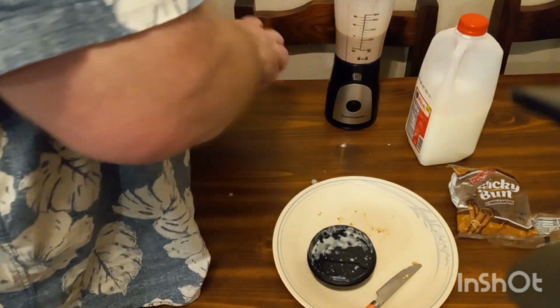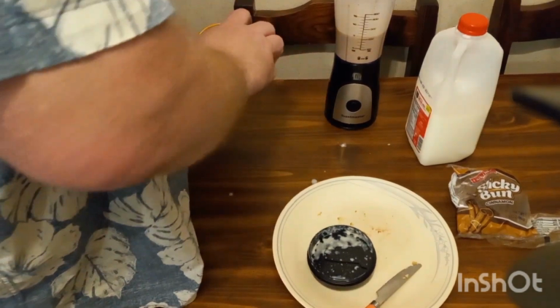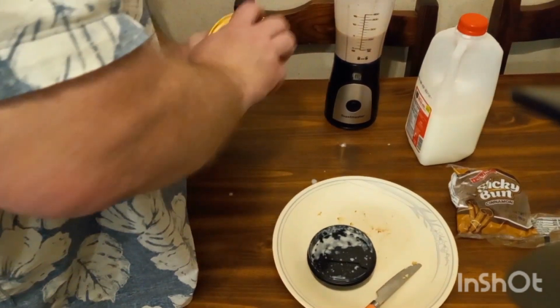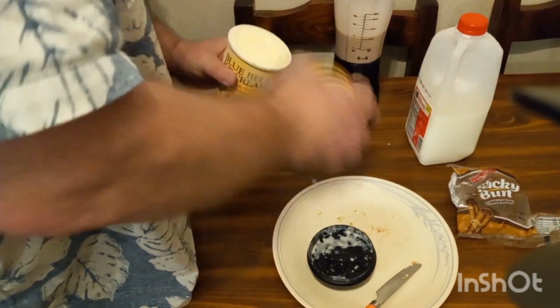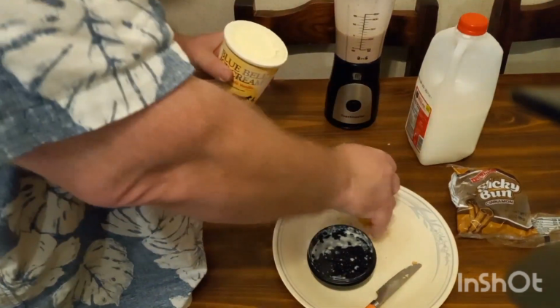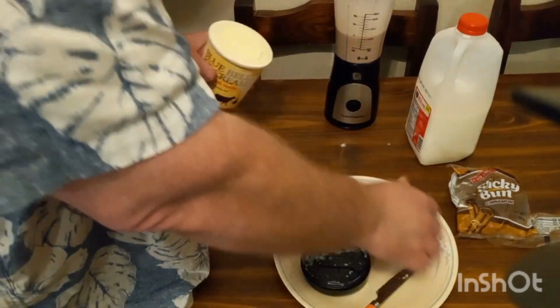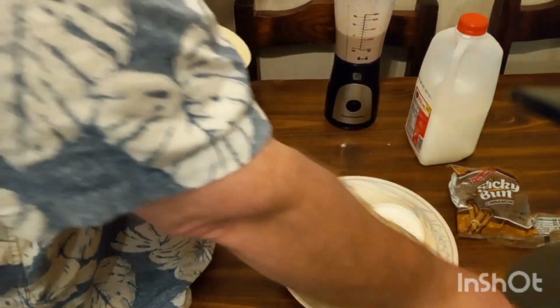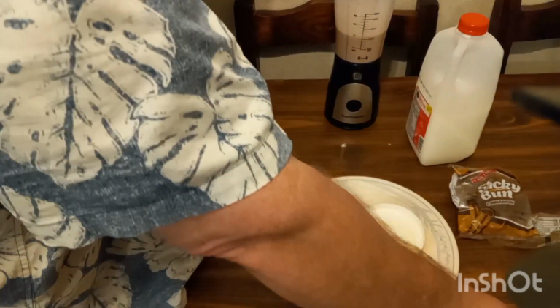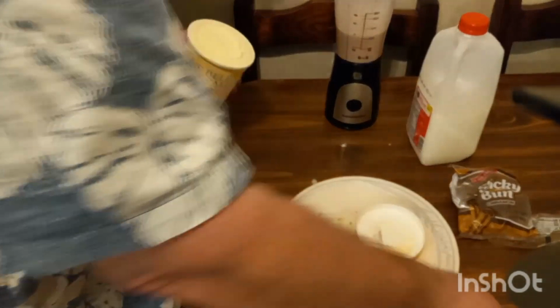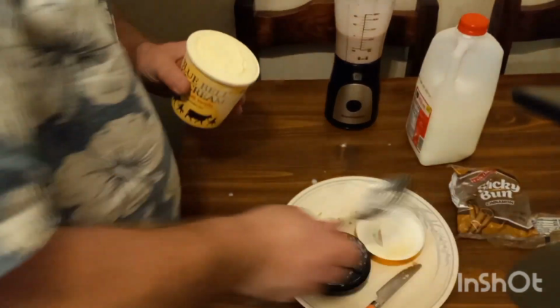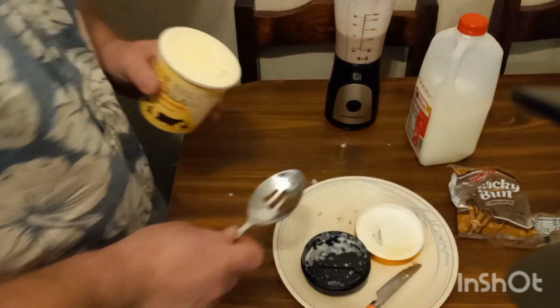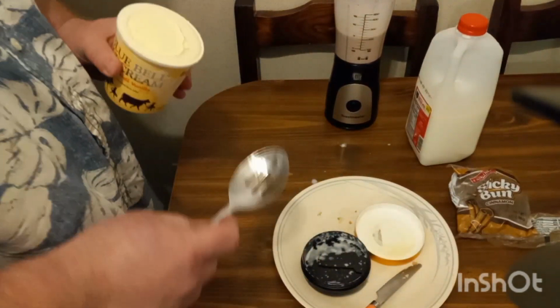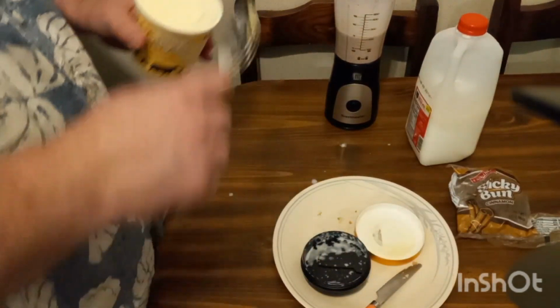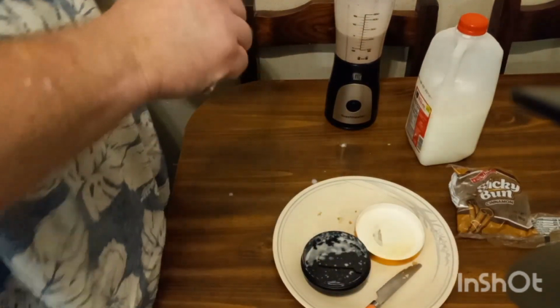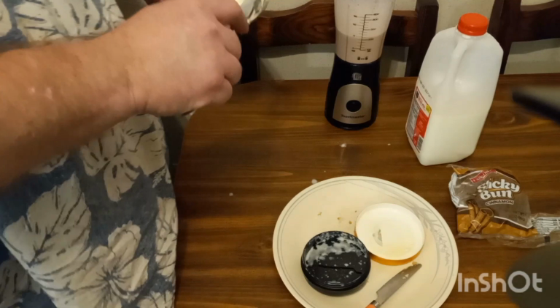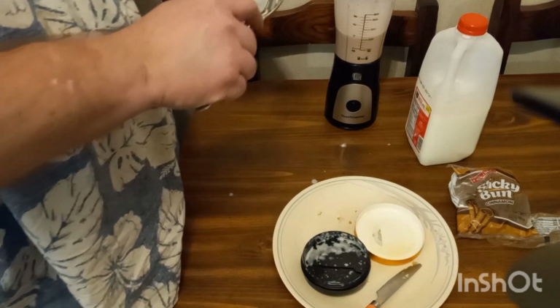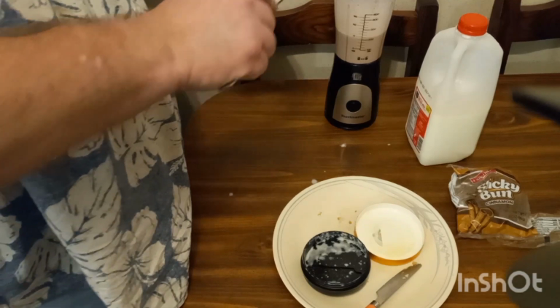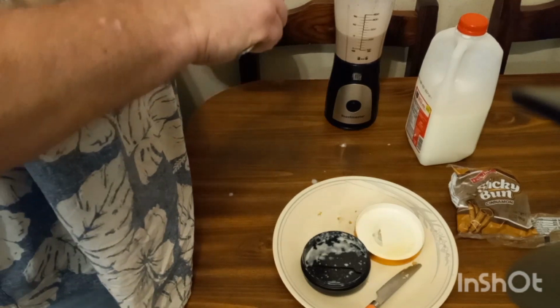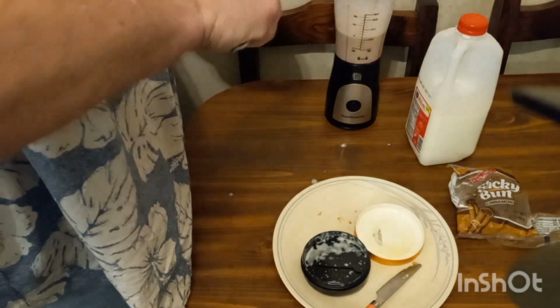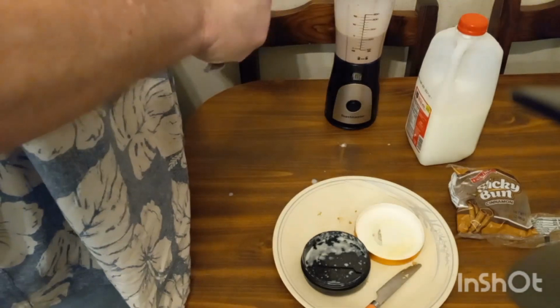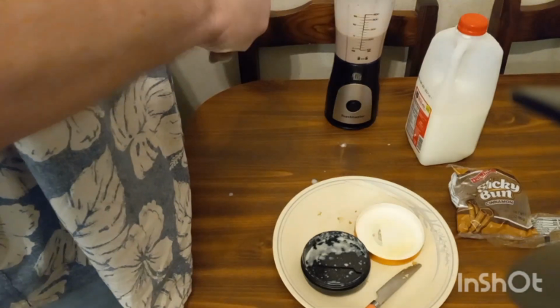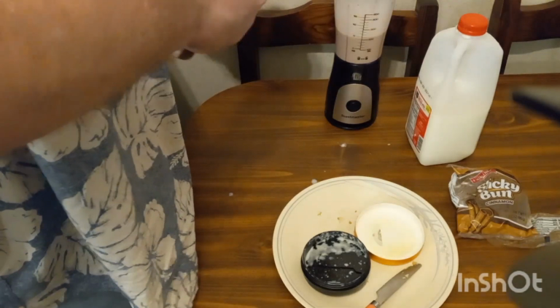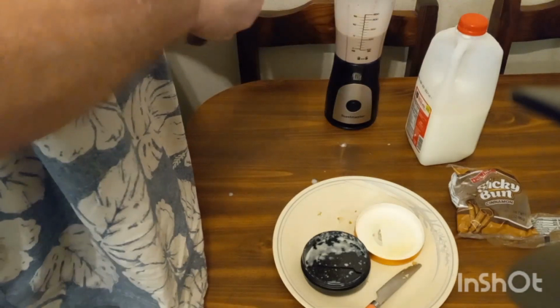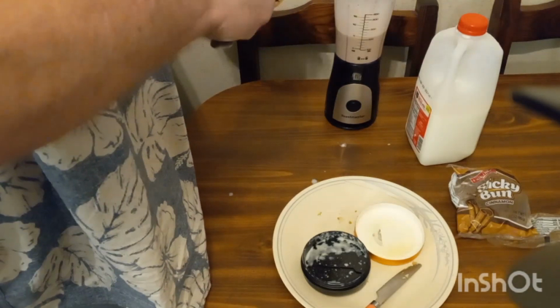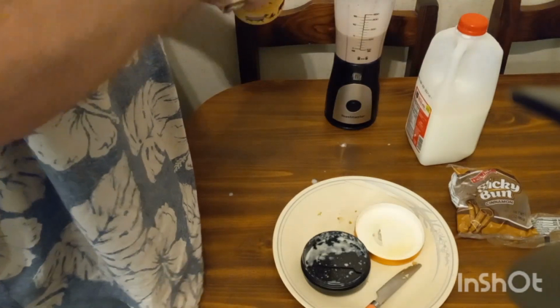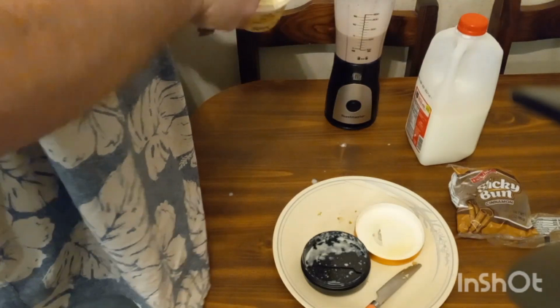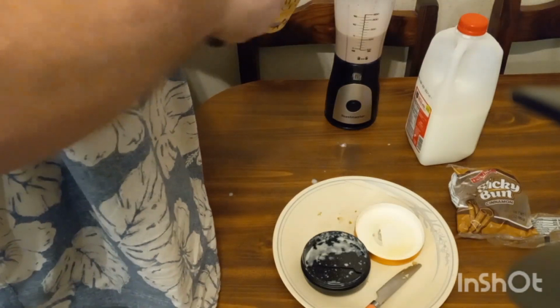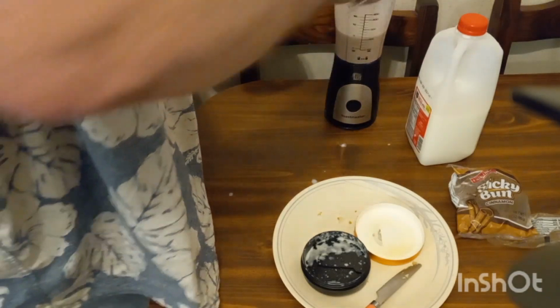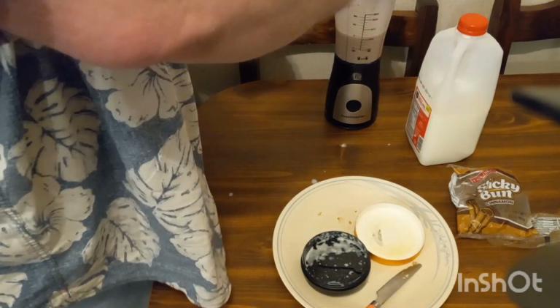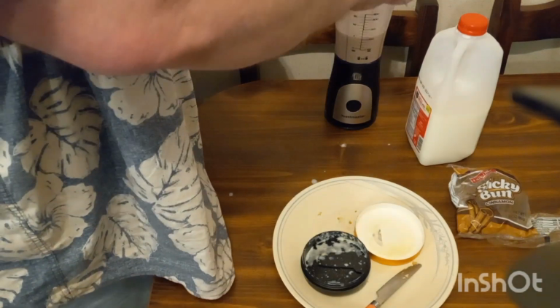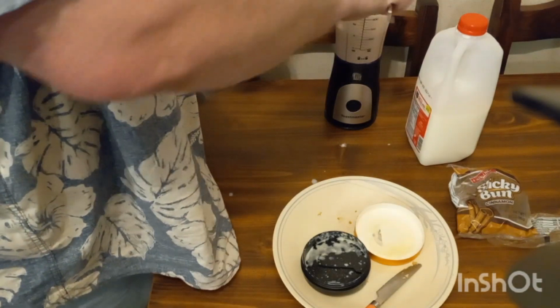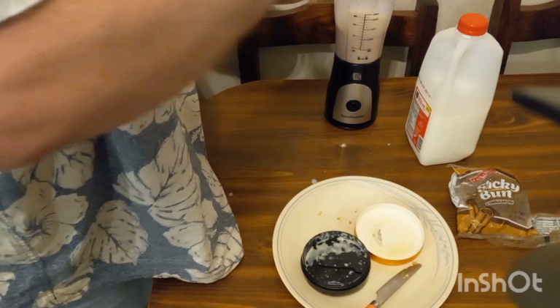All right, ladies and gentlemen, we got that done. Now we're going to add in our Blue Bell Homemade Vanilla Ice Cream. If you've never tried this stuff, you don't know what you're missing.